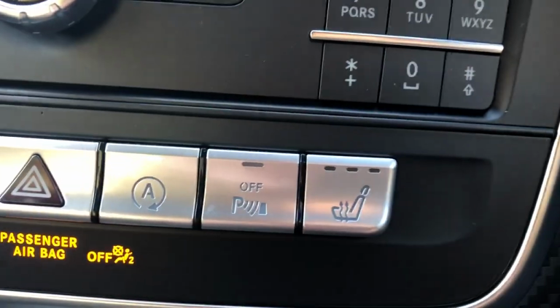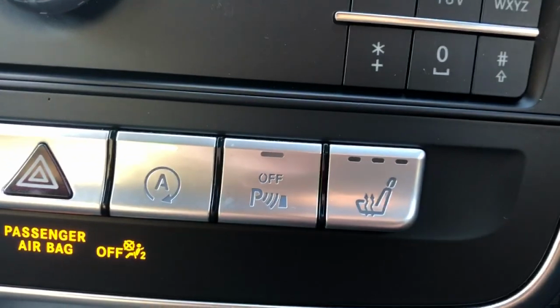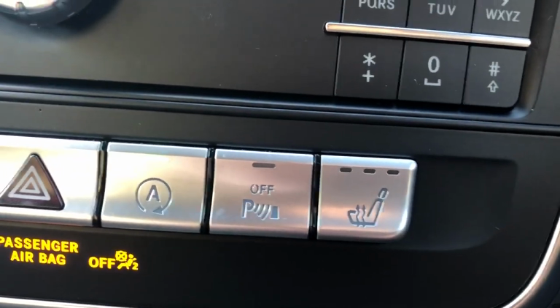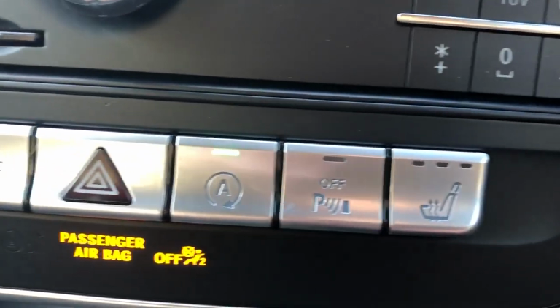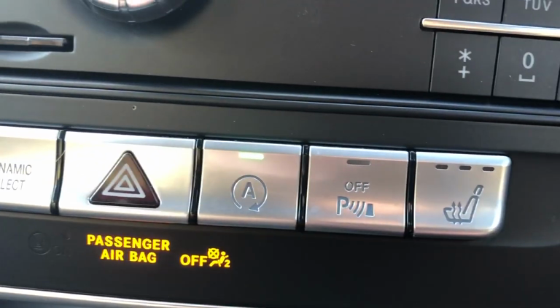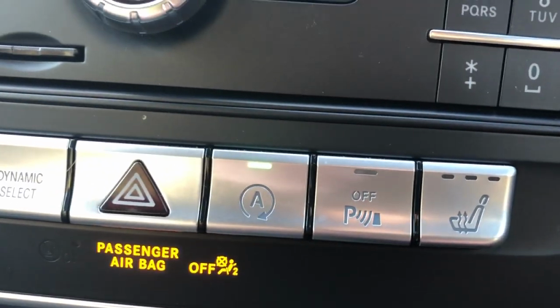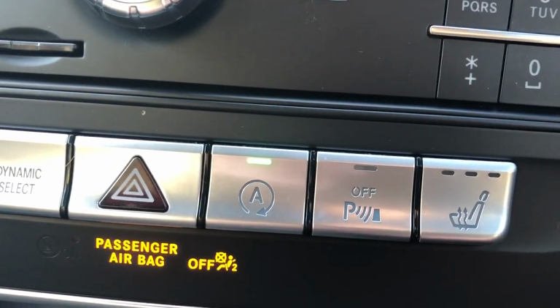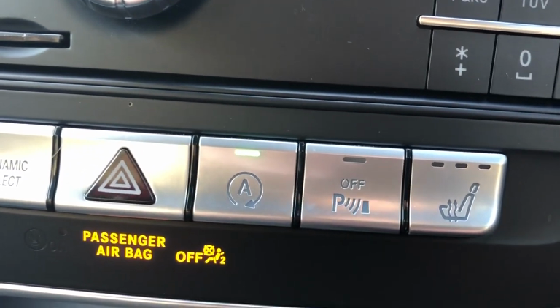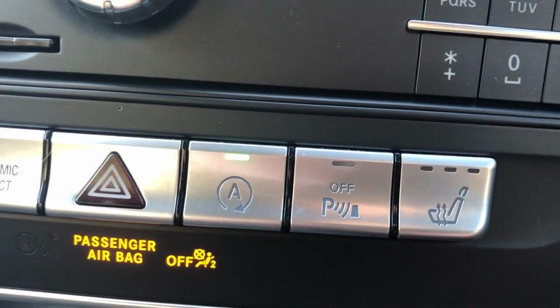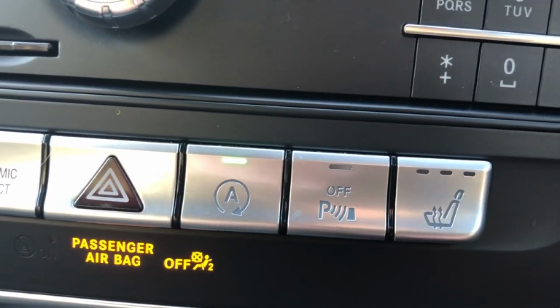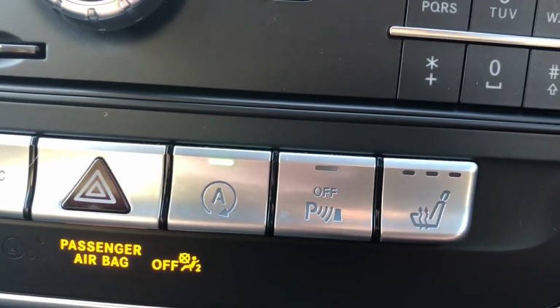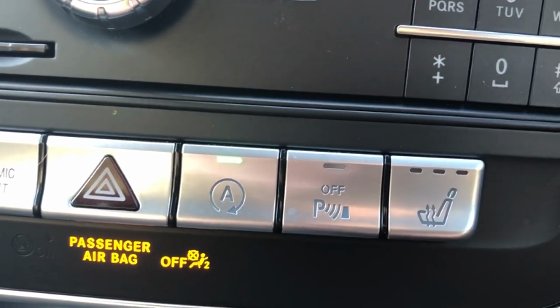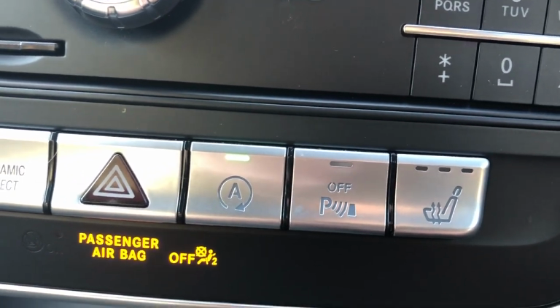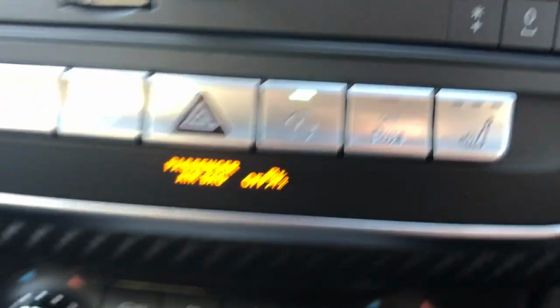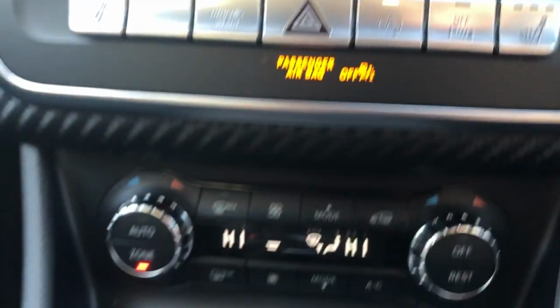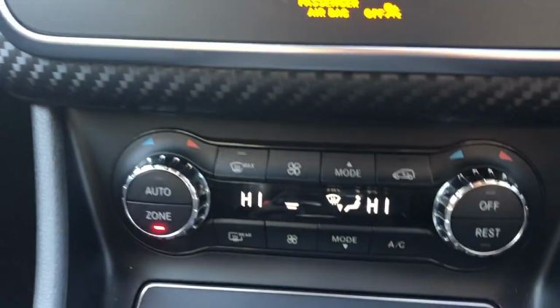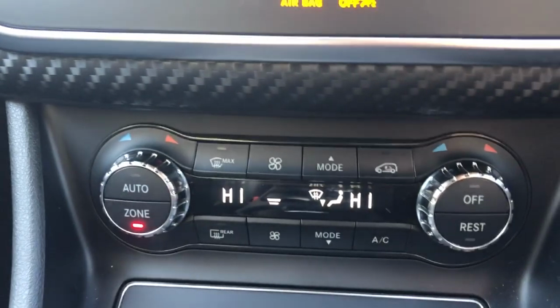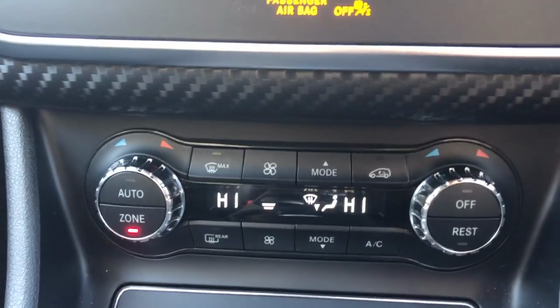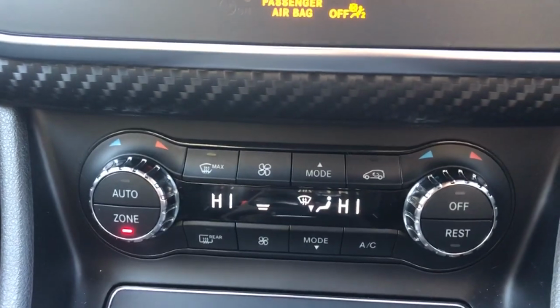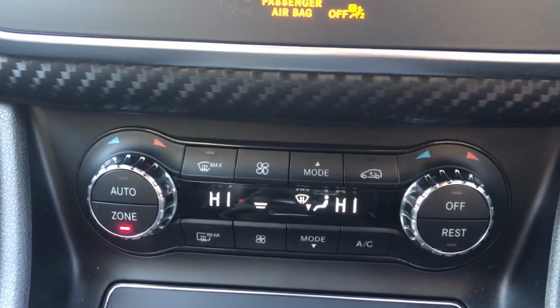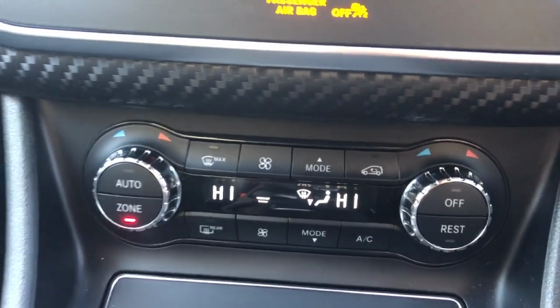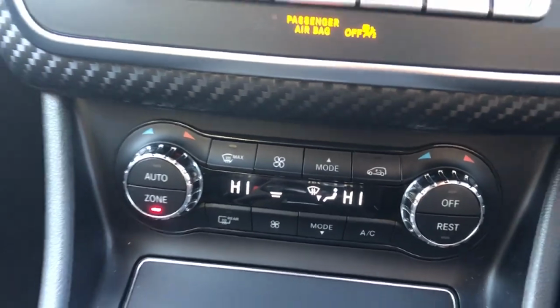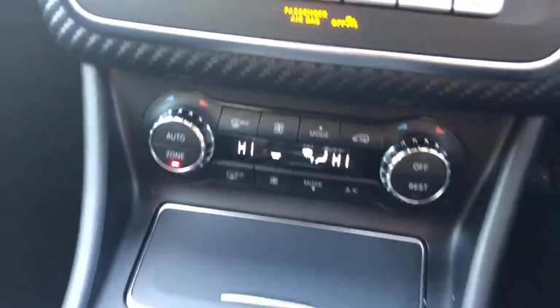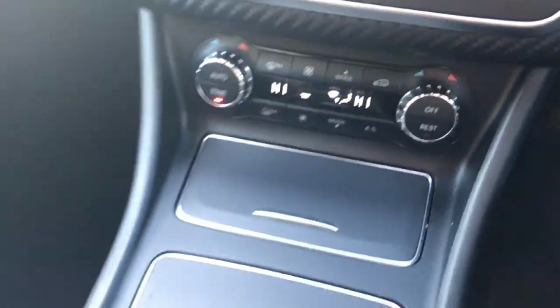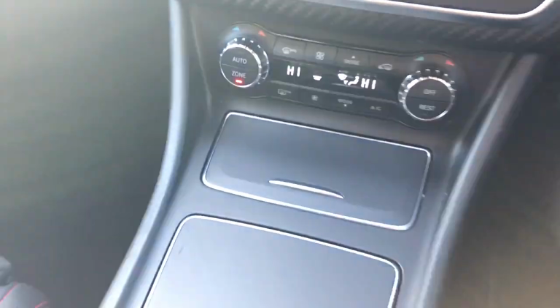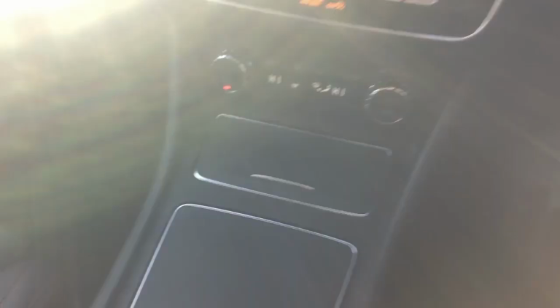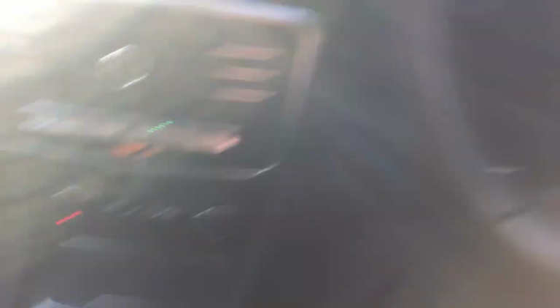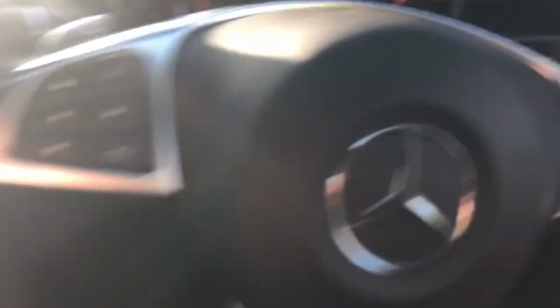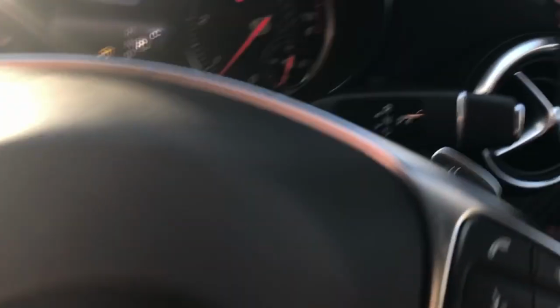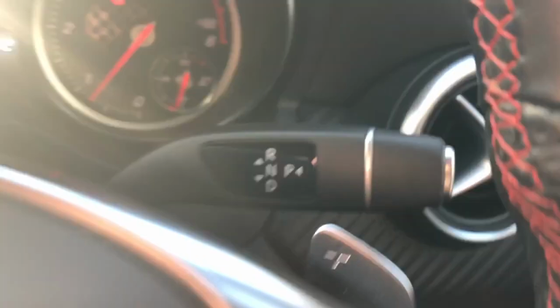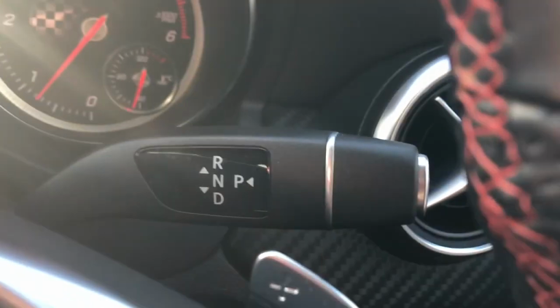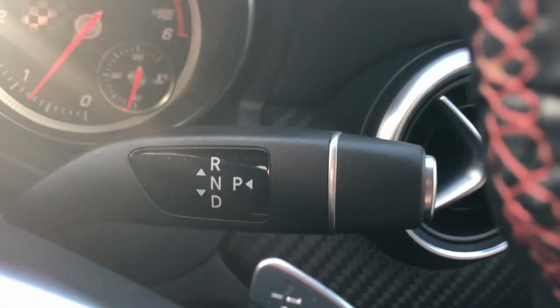Heated front seats, auto stop-start, the option to have your parking sensors on or off, air conditioning and dual climate control. And this is an automatic.